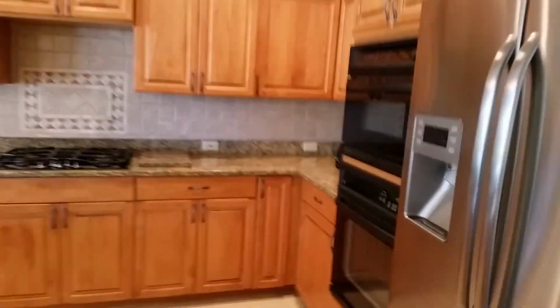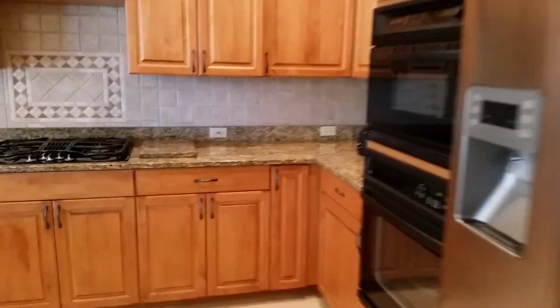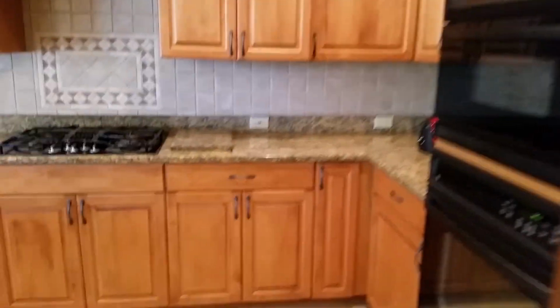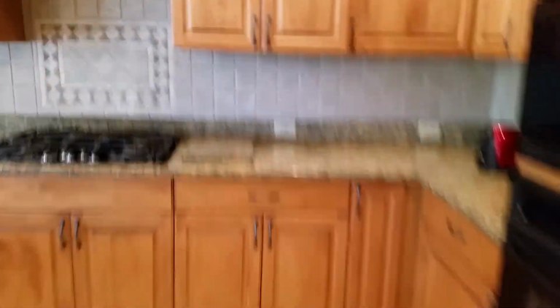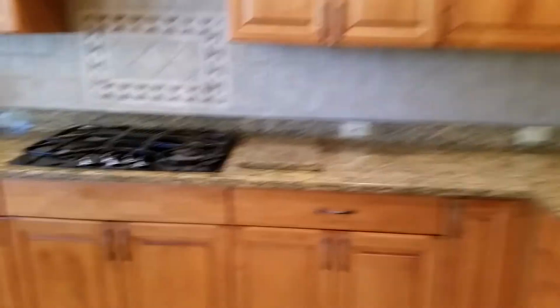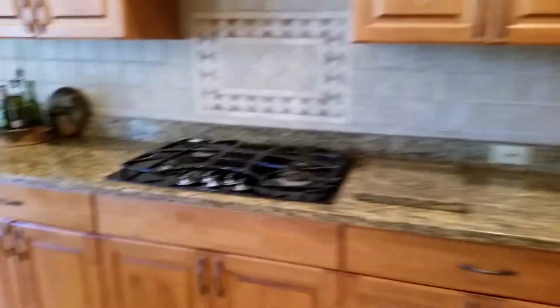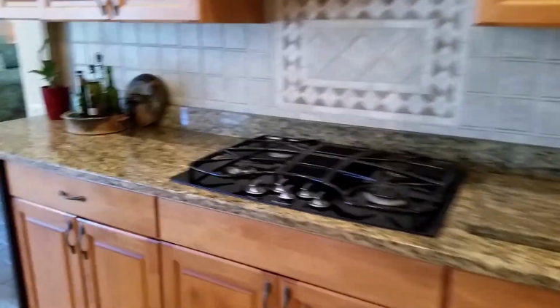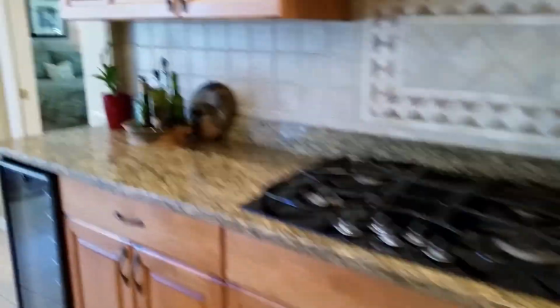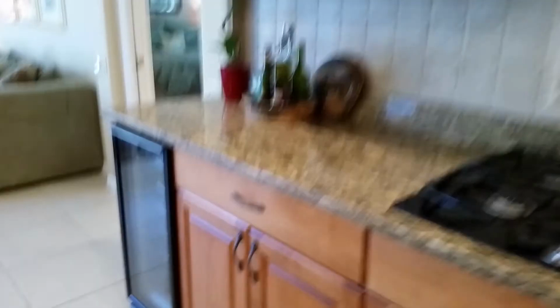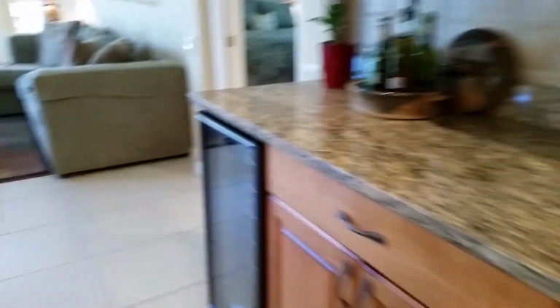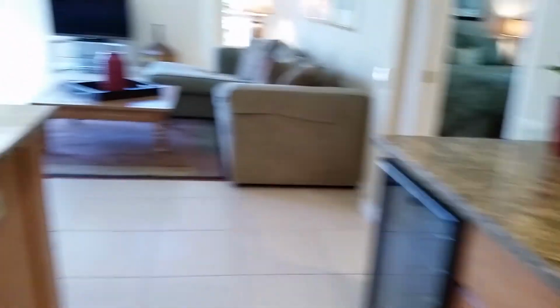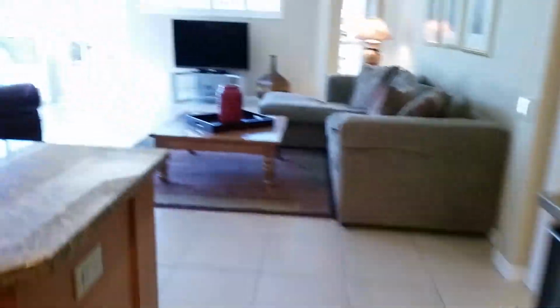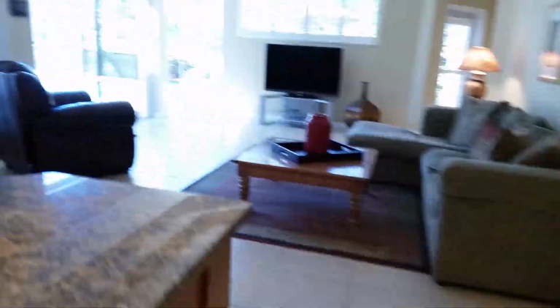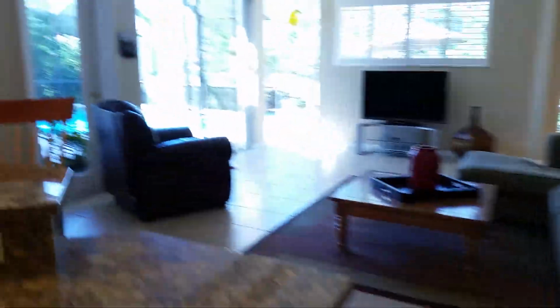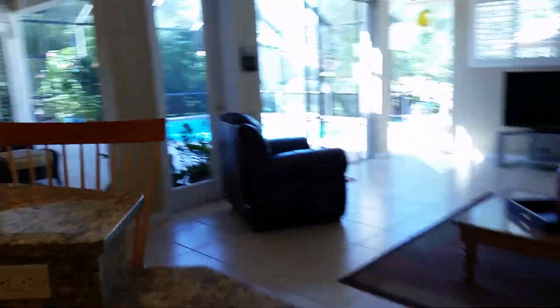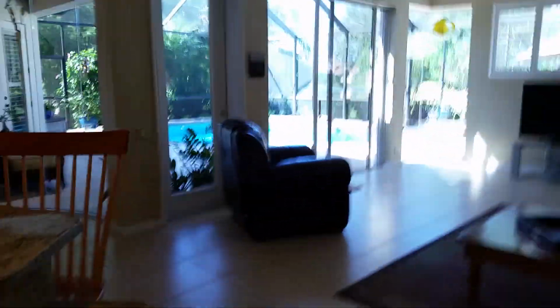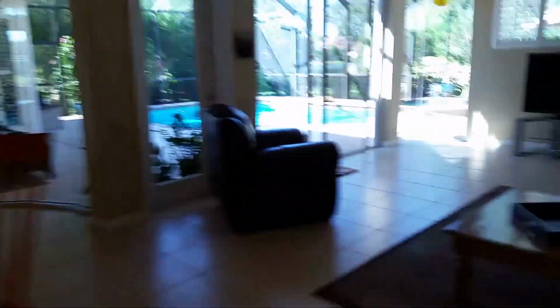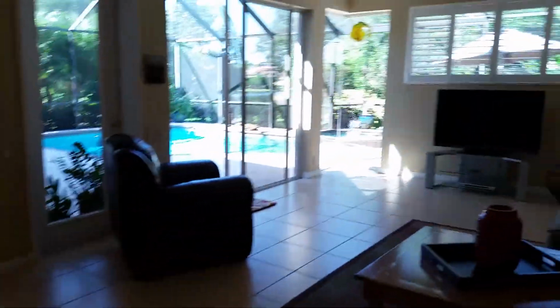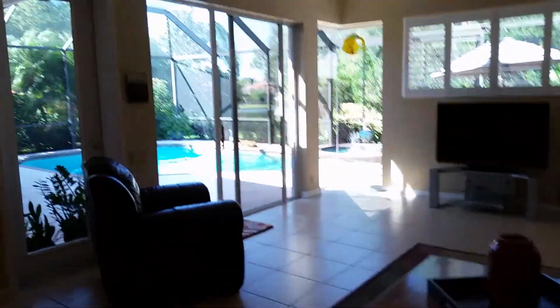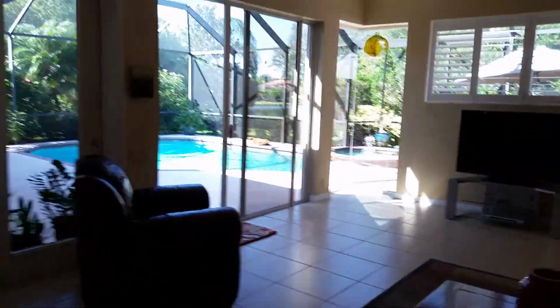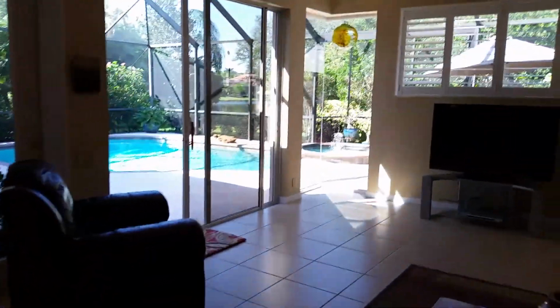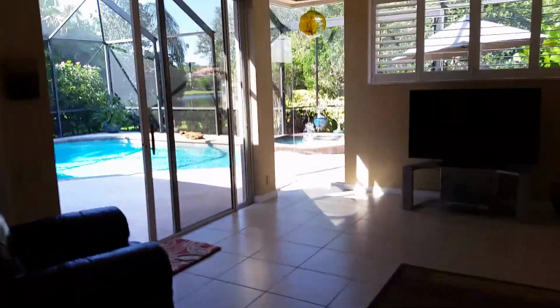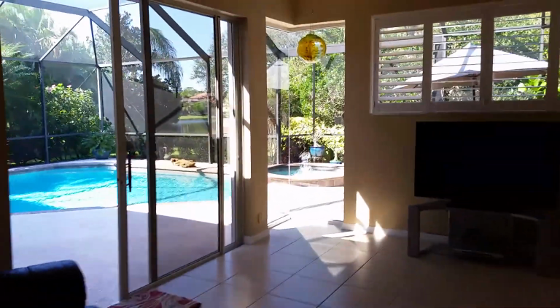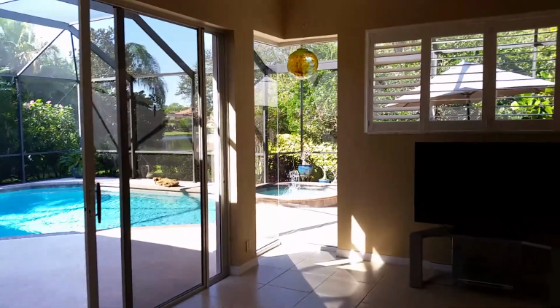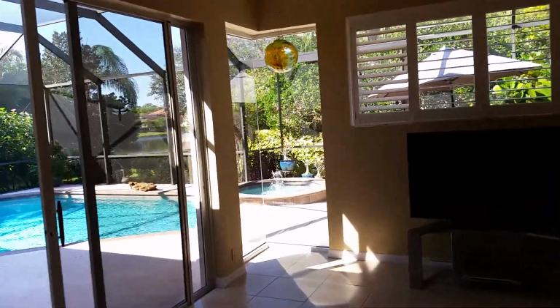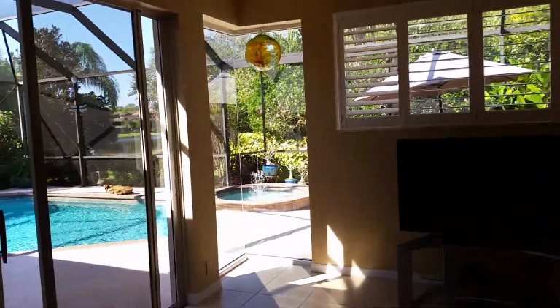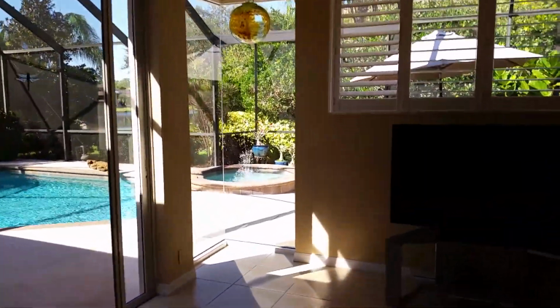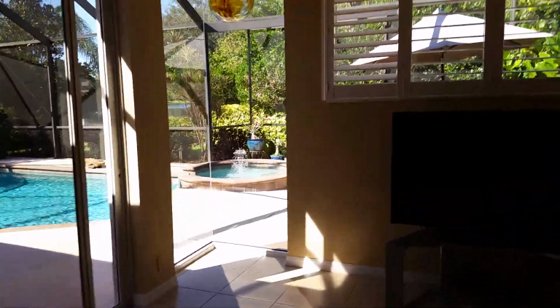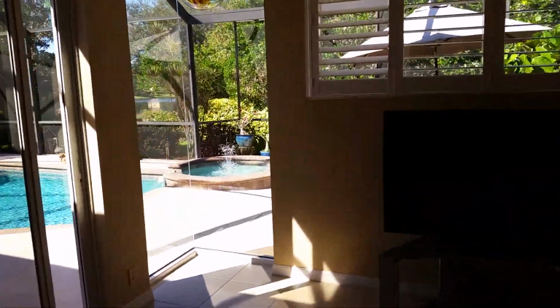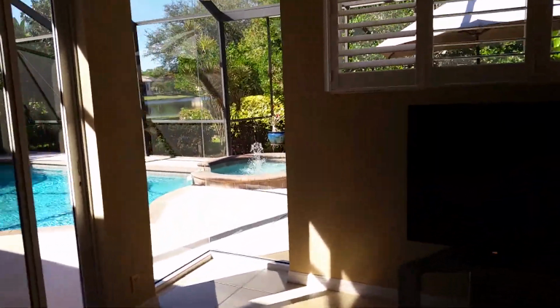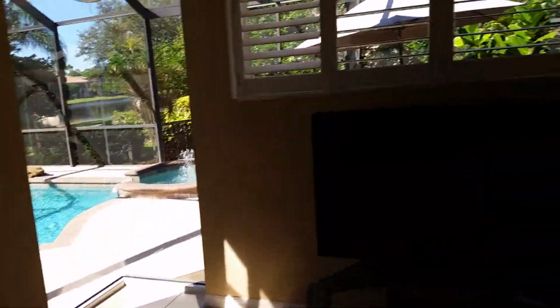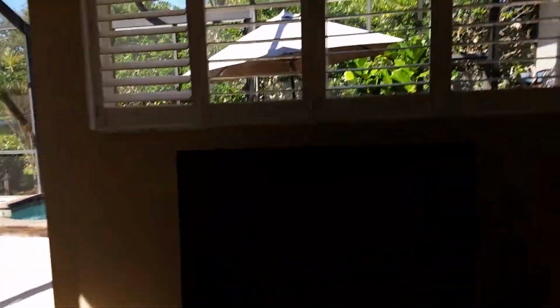The kitchen is beautiful. I really like the granite in the kitchen, the downdraft stove, and the wine refrigerator. I like the view from the kitchen, and there's another interesting glass corner there that I really like.